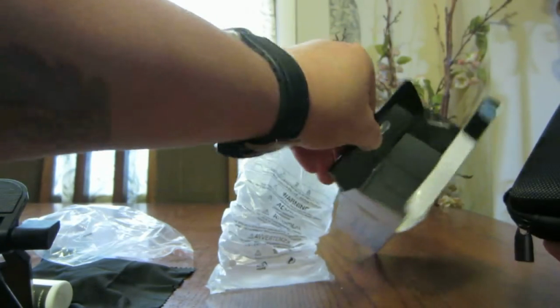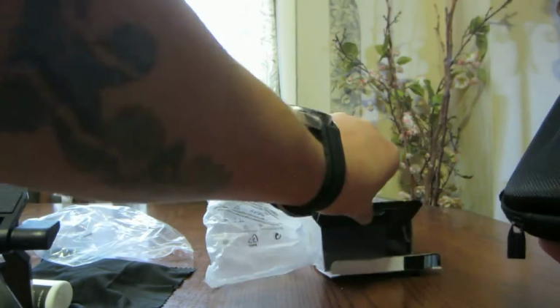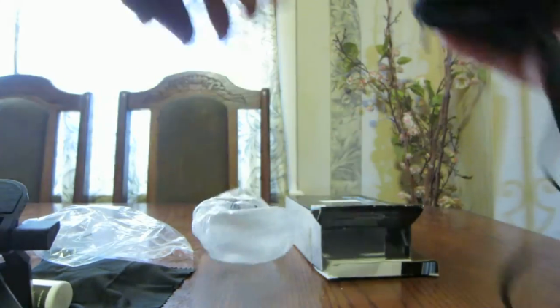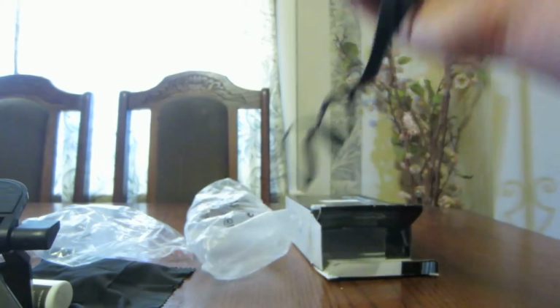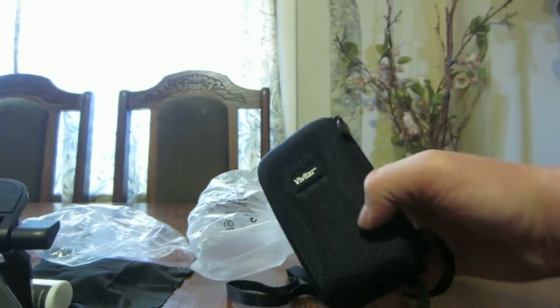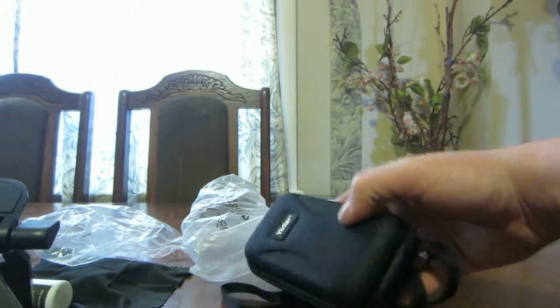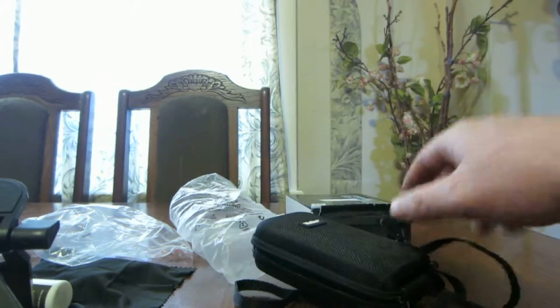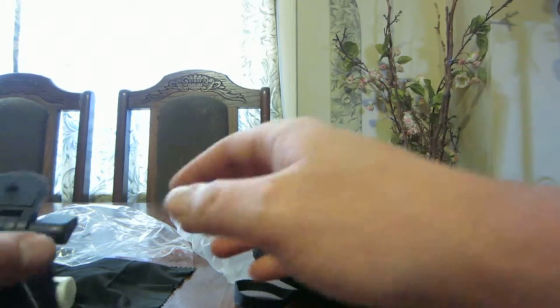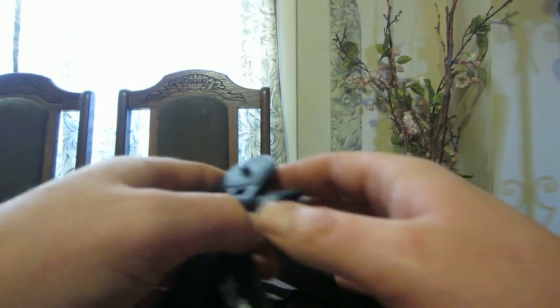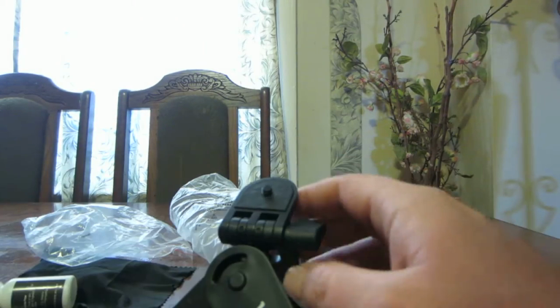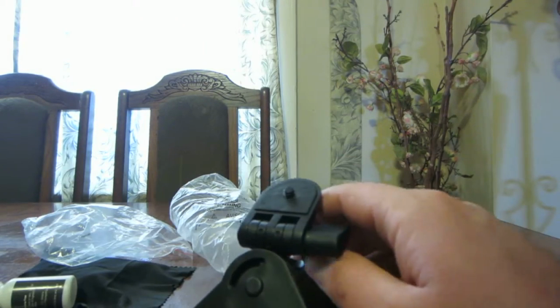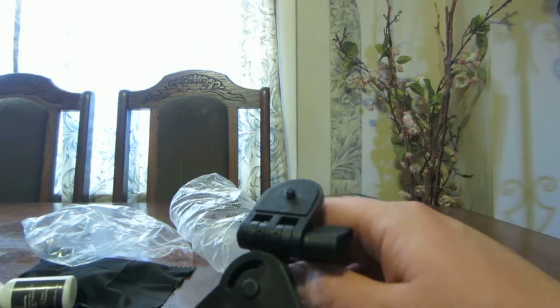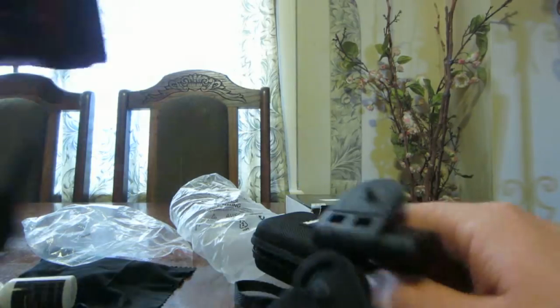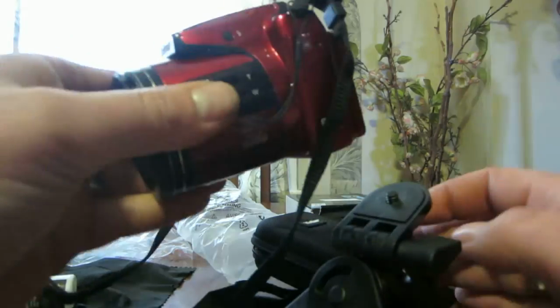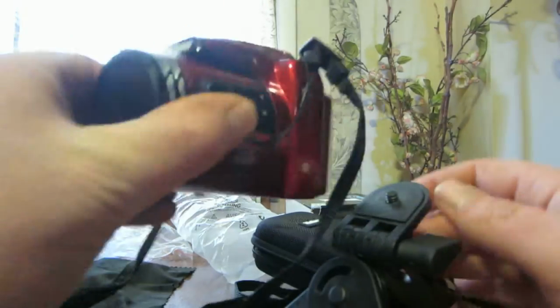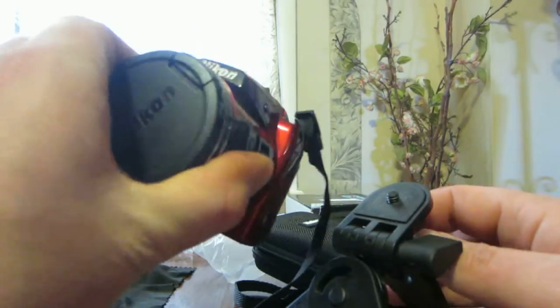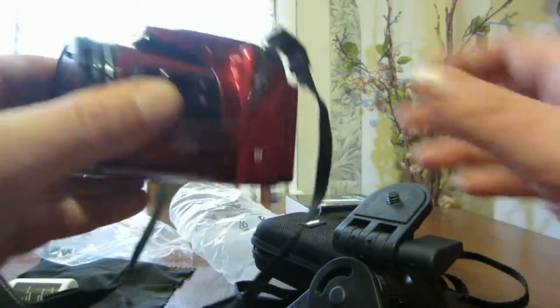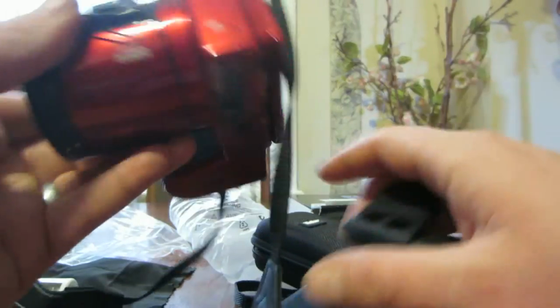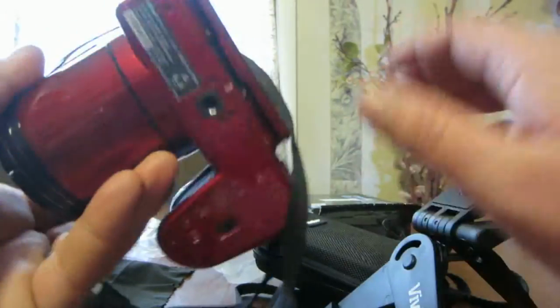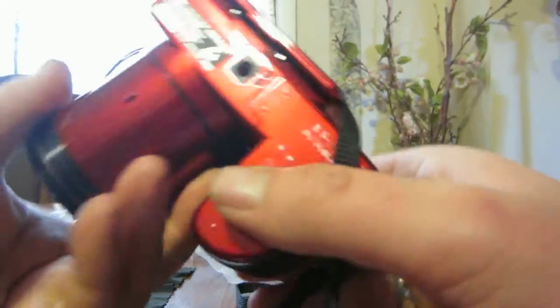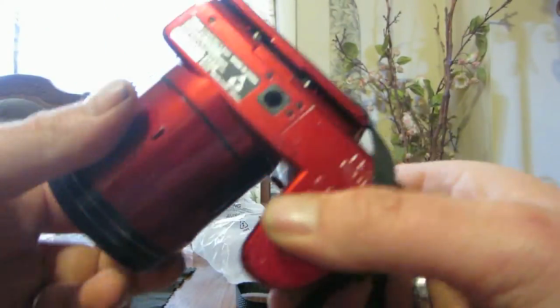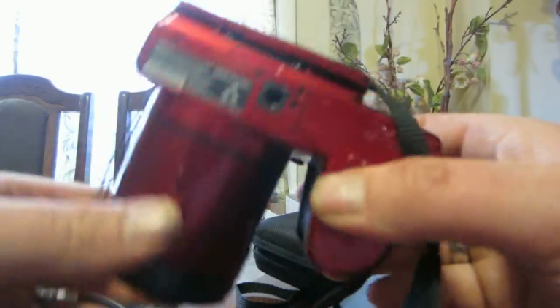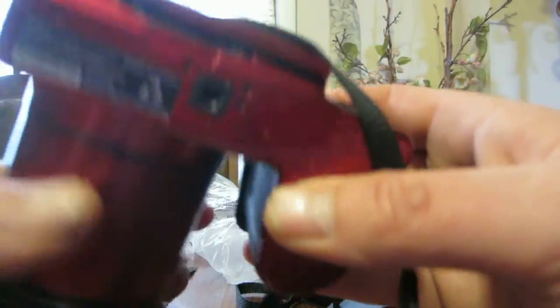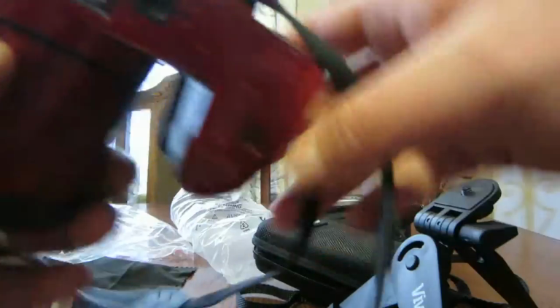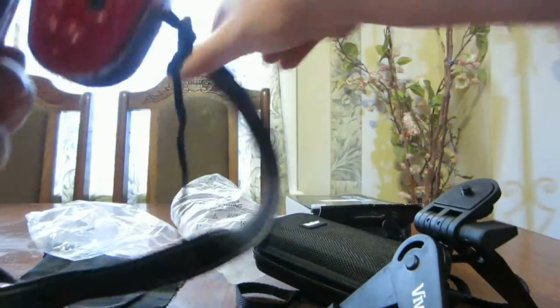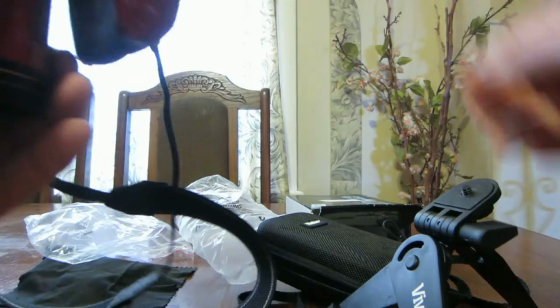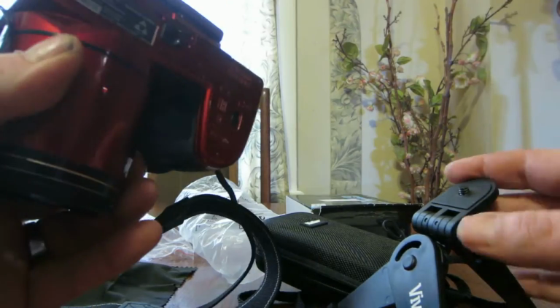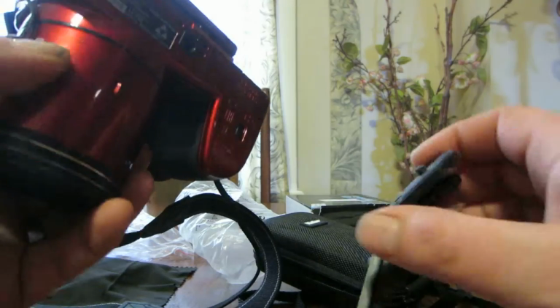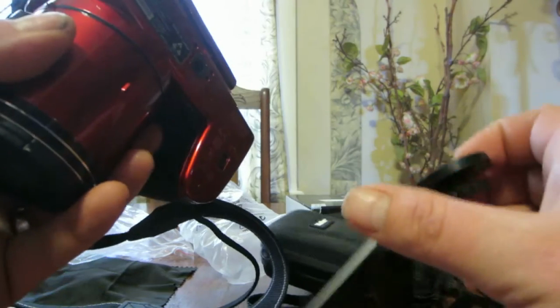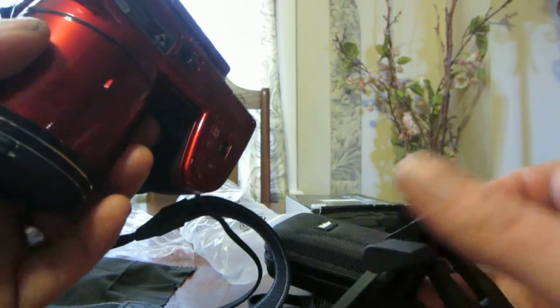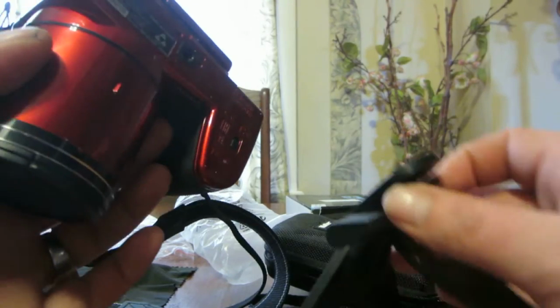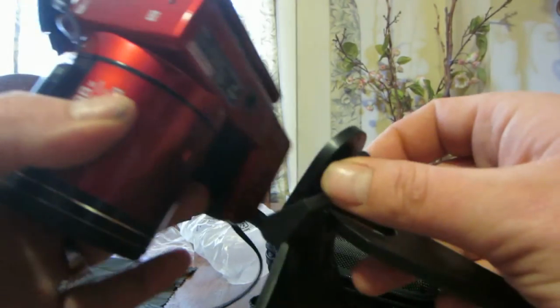So that's it that comes with that. So now we're going to set it up here on my Nikon L840. This camera weighs enough too, guys. It's a heavy enough camera.